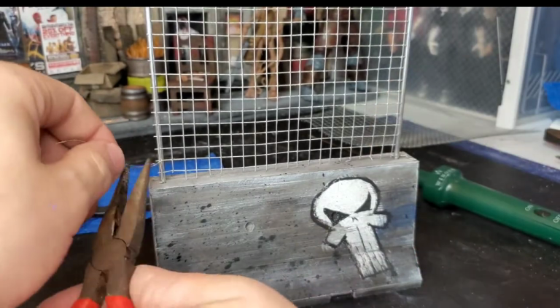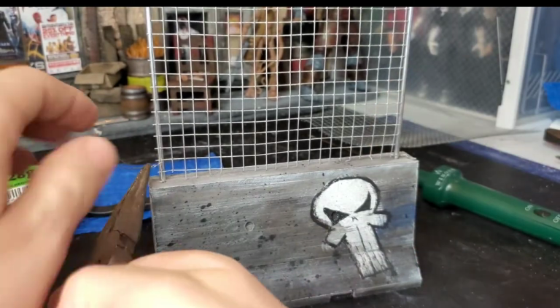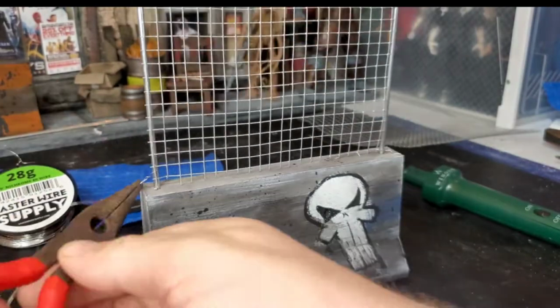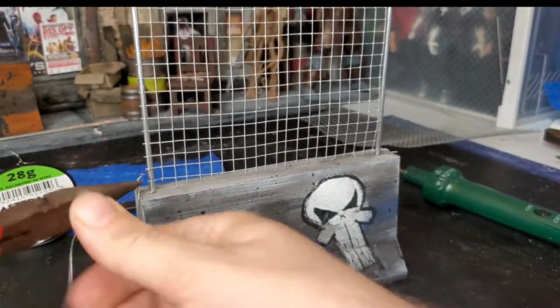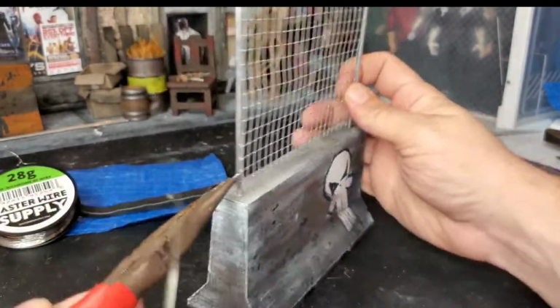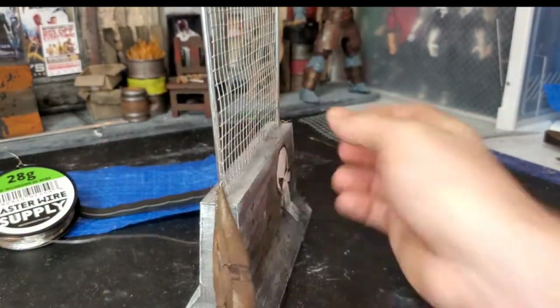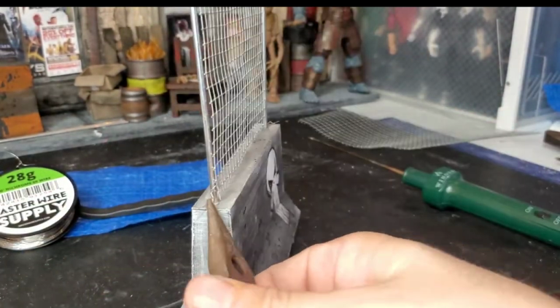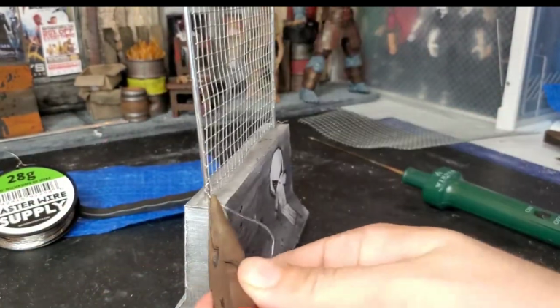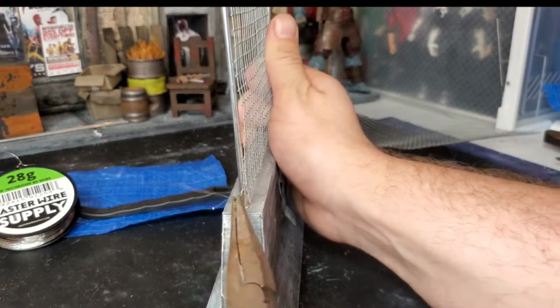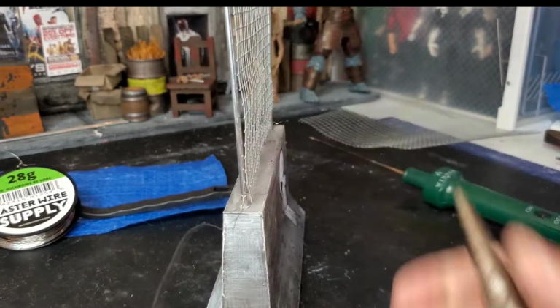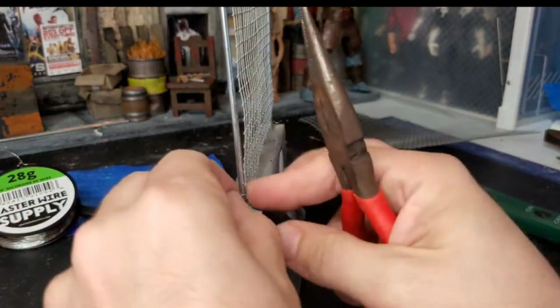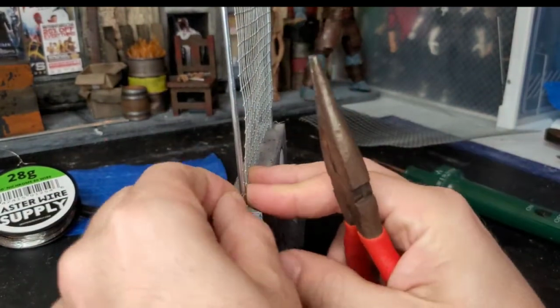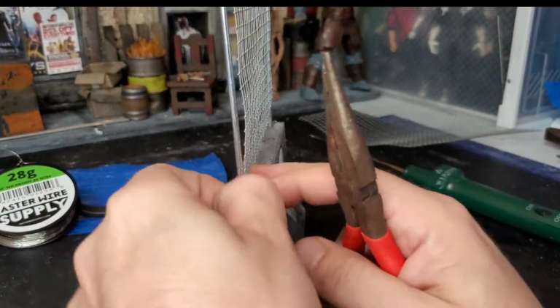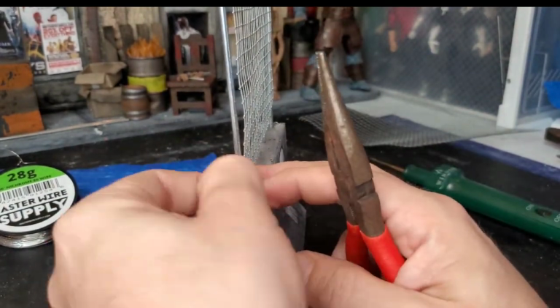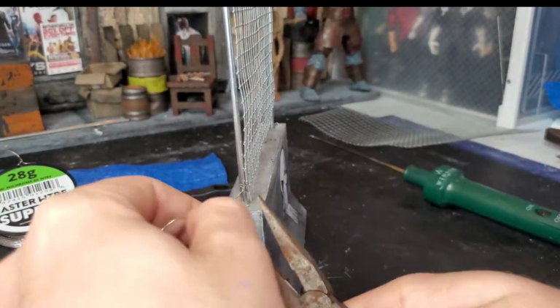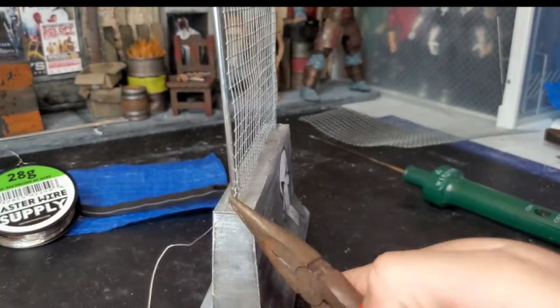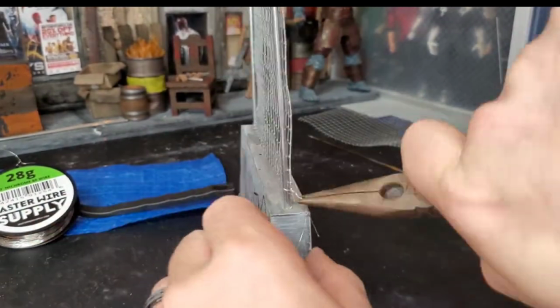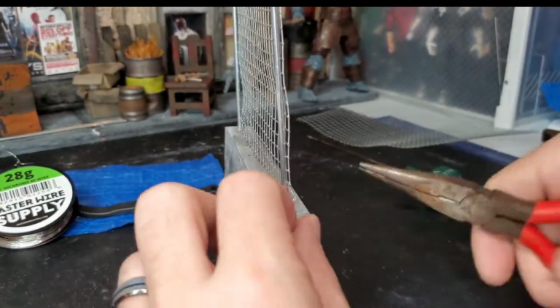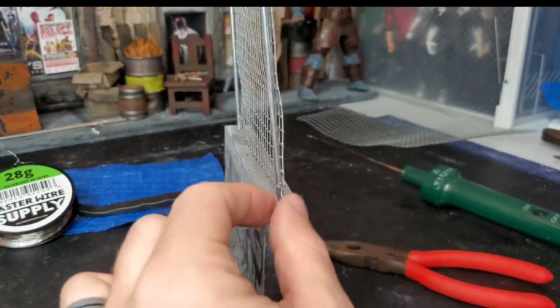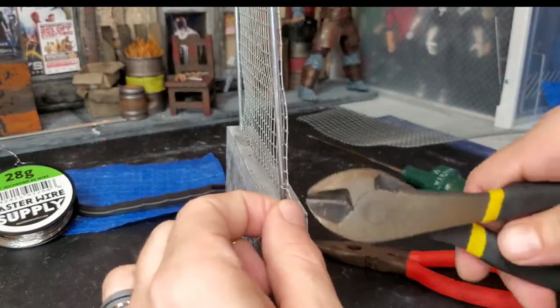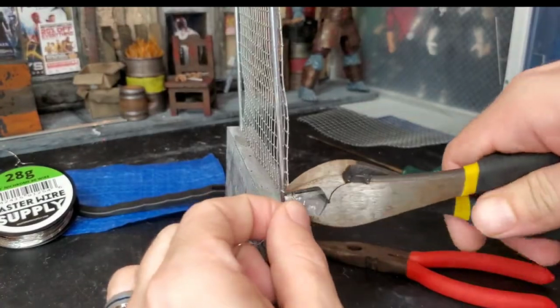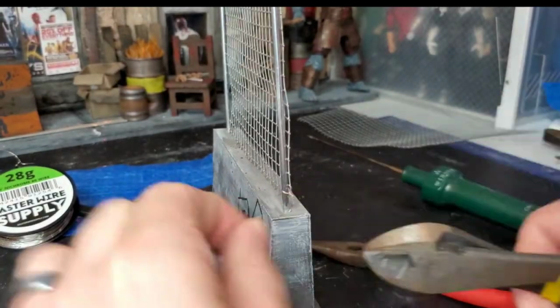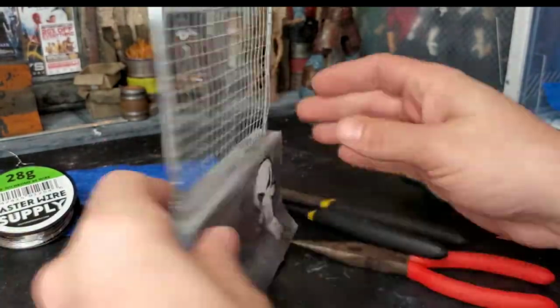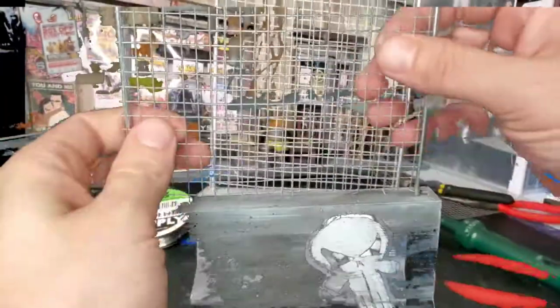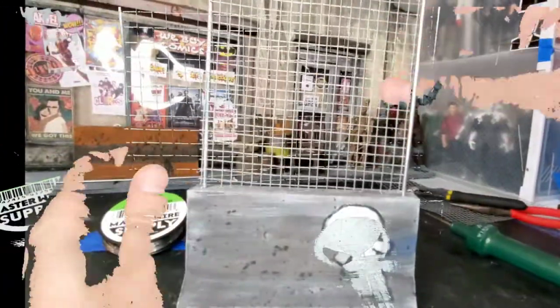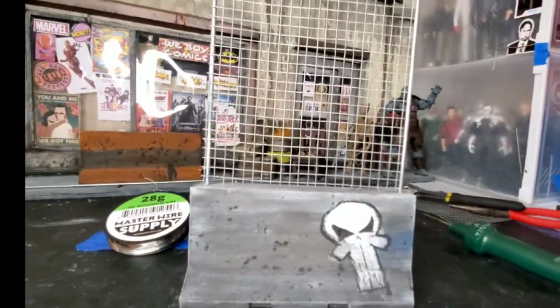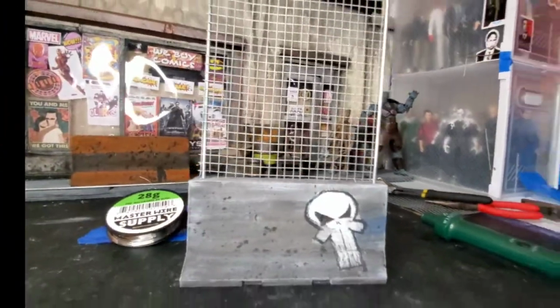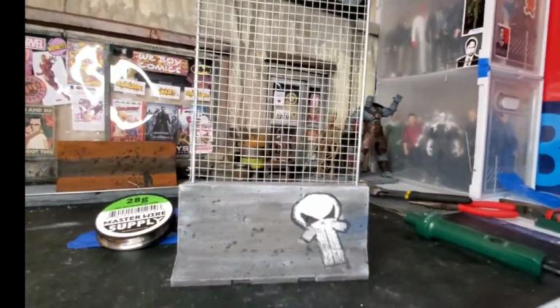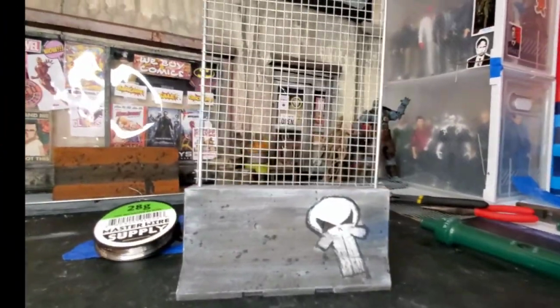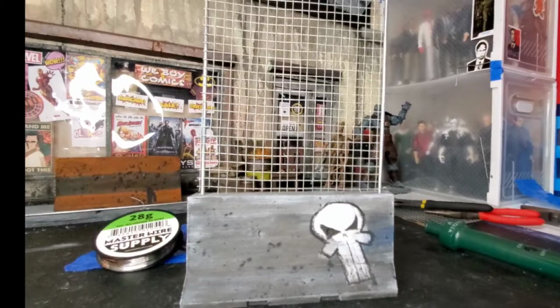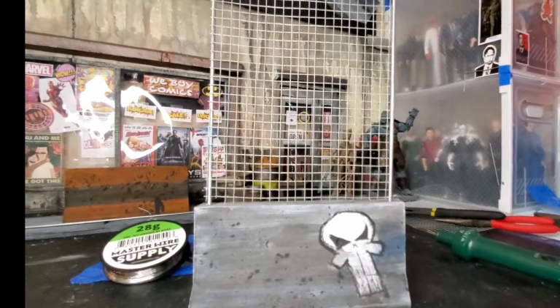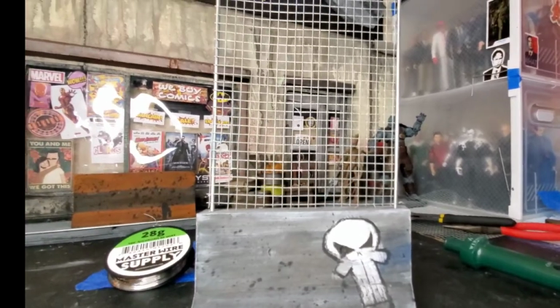Make sure it's nice and secure. Along with your fingers you can also use needle nose pliers in order to get it extra tight, especially on the bottom. That's one fence down.